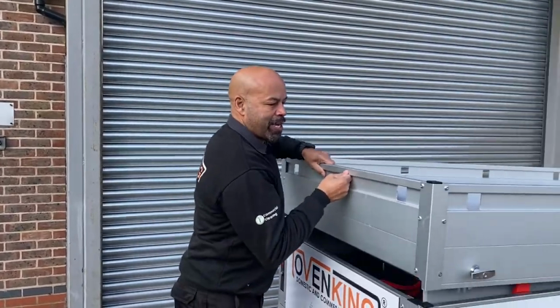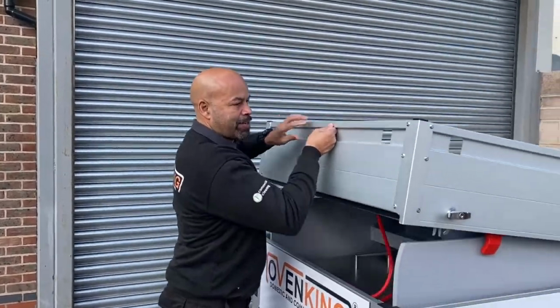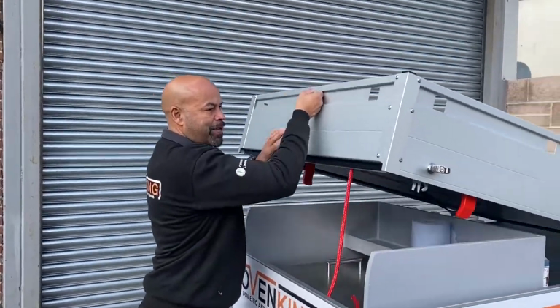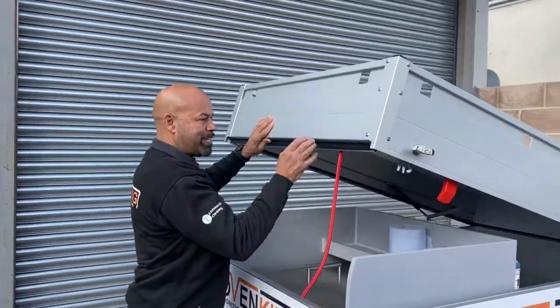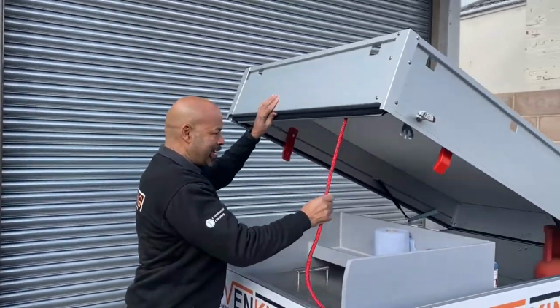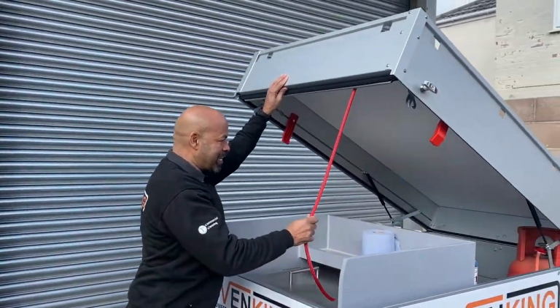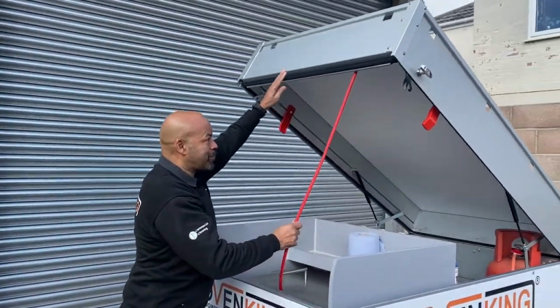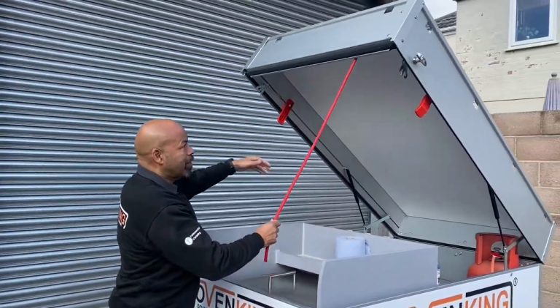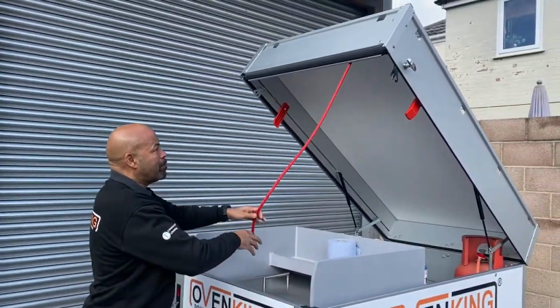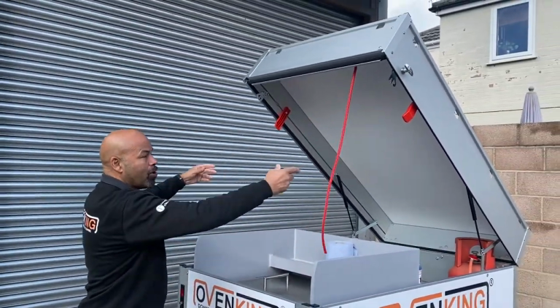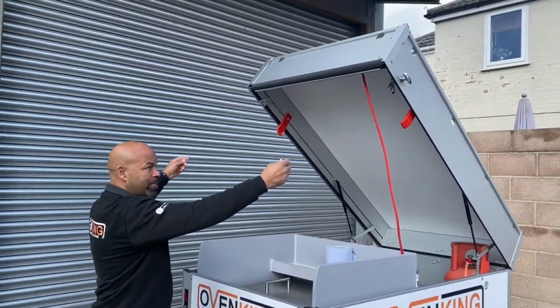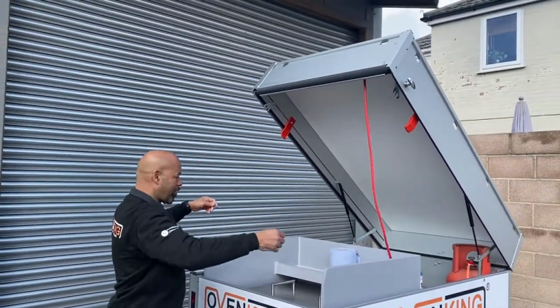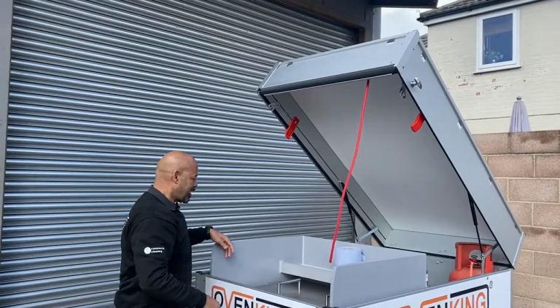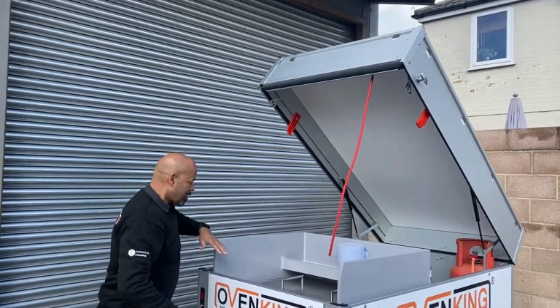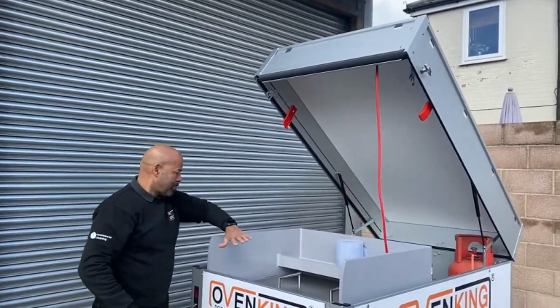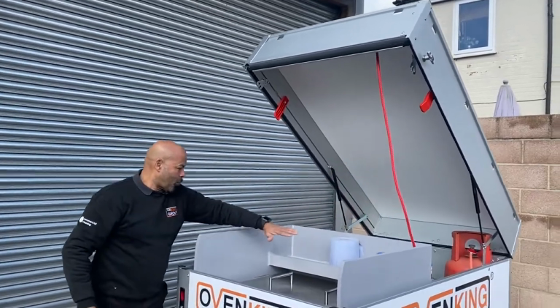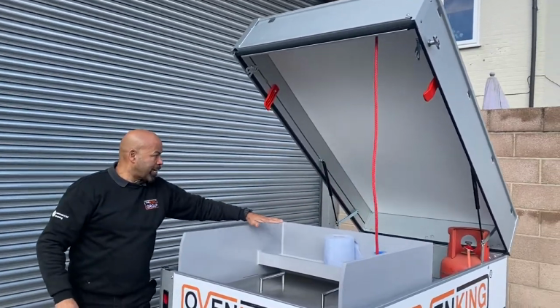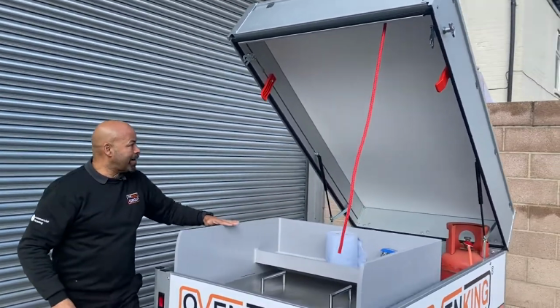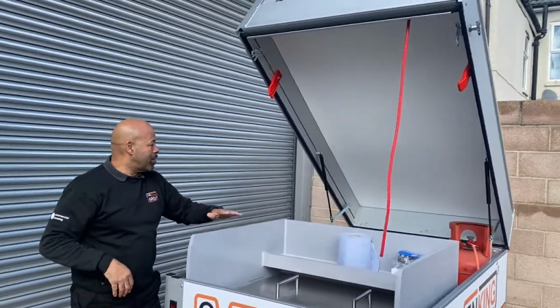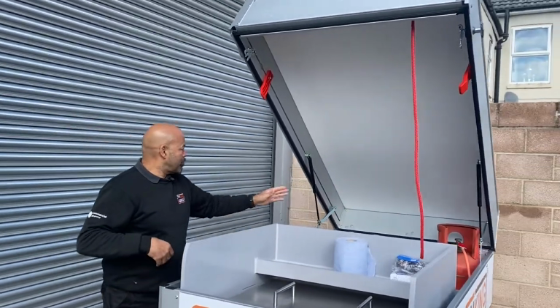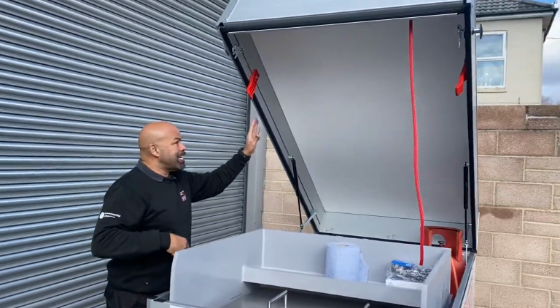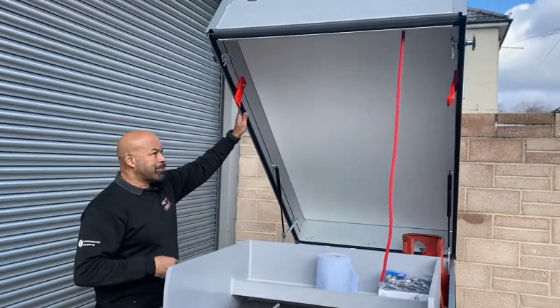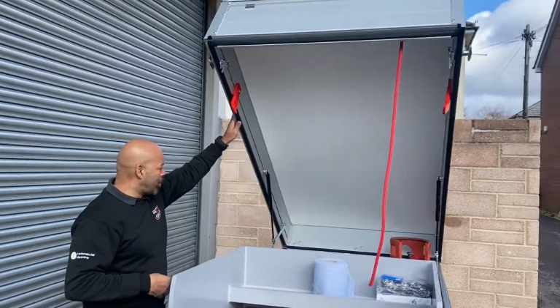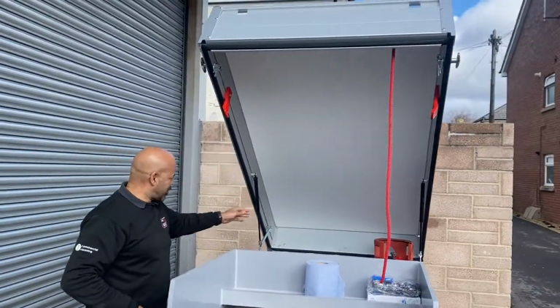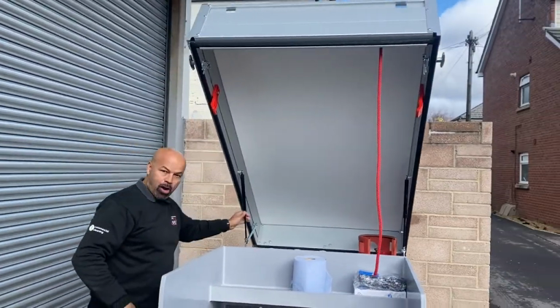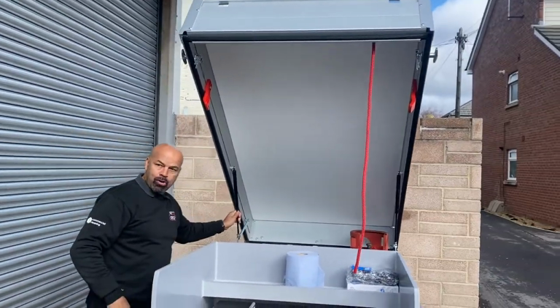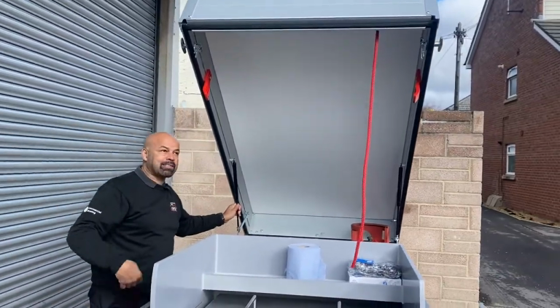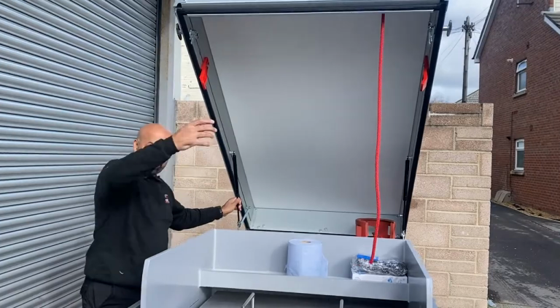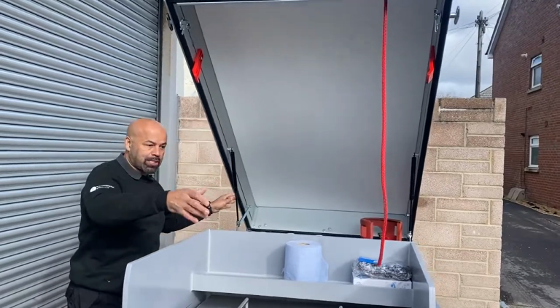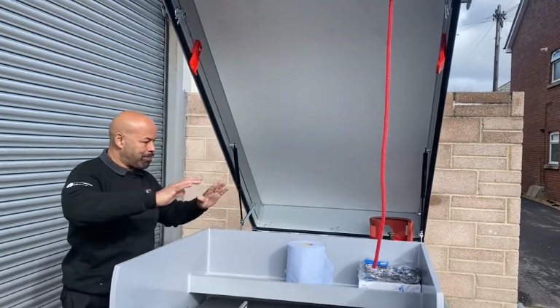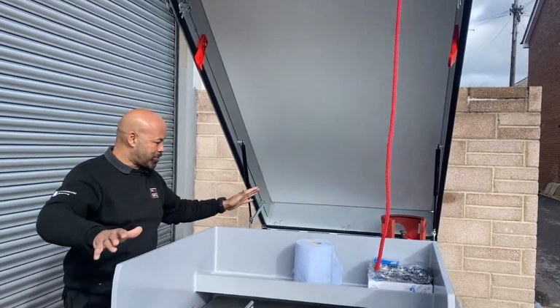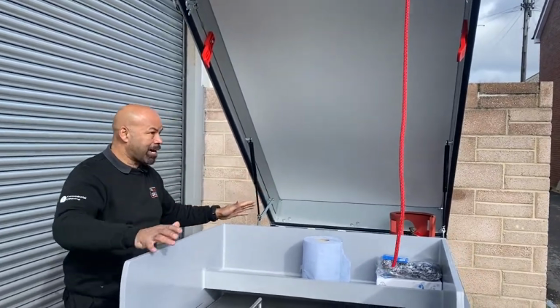Look at this lid — it lifts up easy, lift locks on each side. The work area lifts up so nicely because it's on hydraulics and it pulls down. Just a lovely setup.